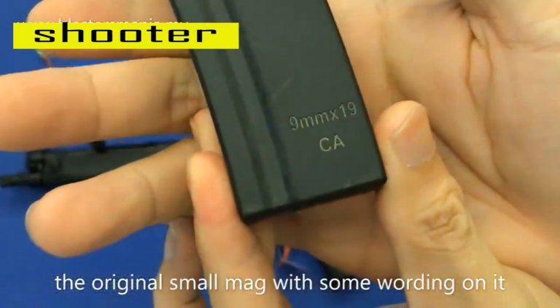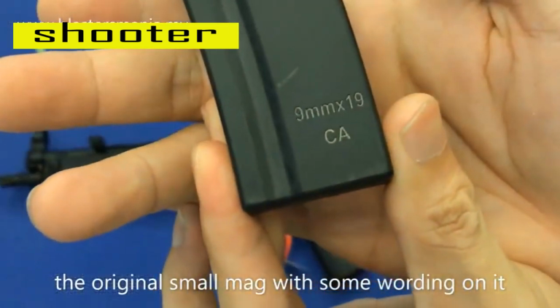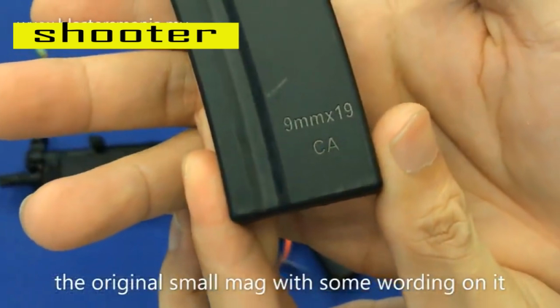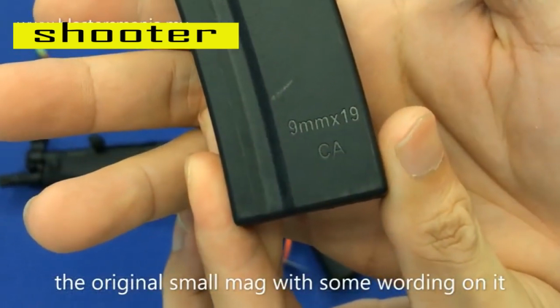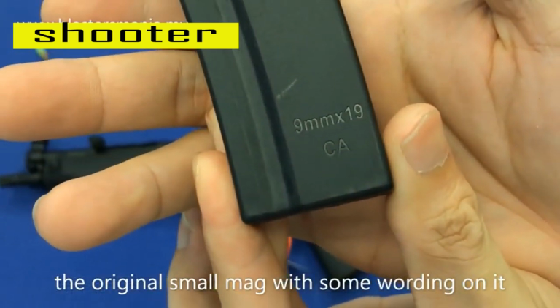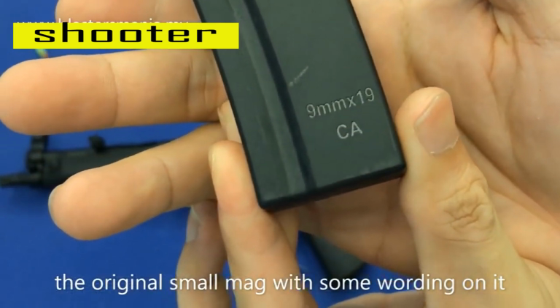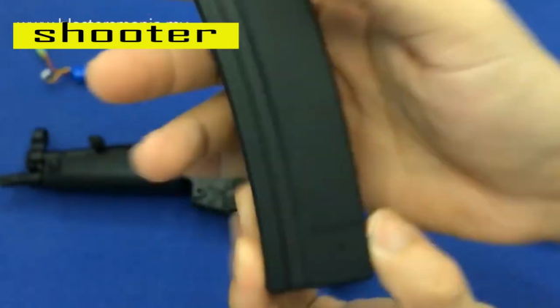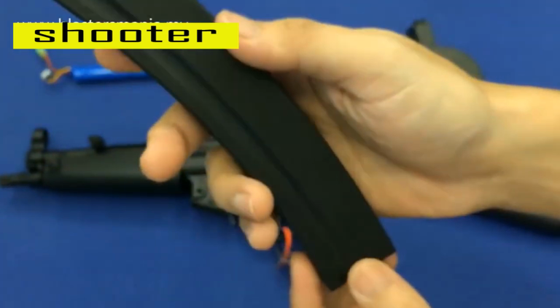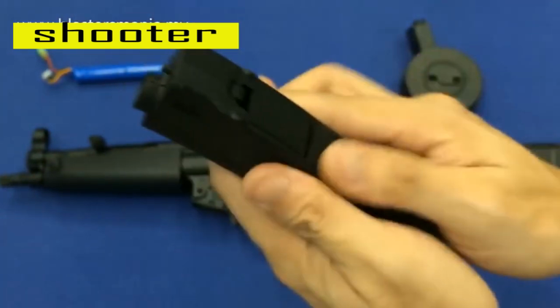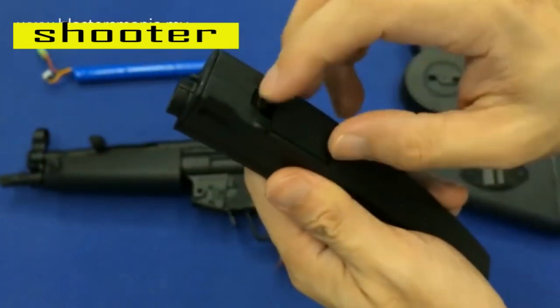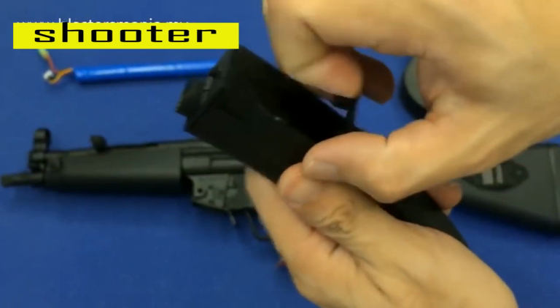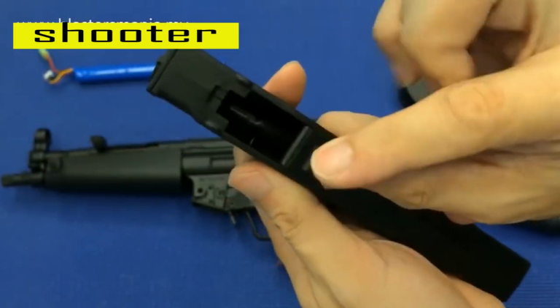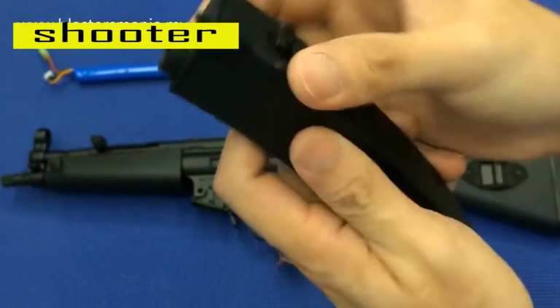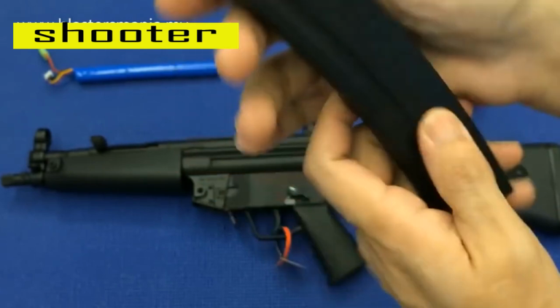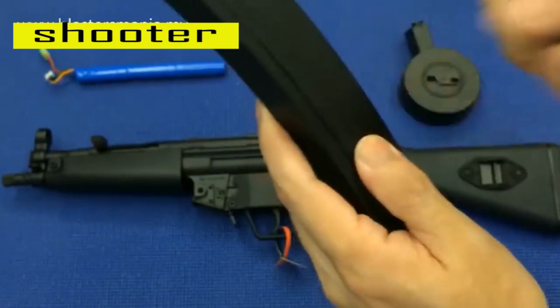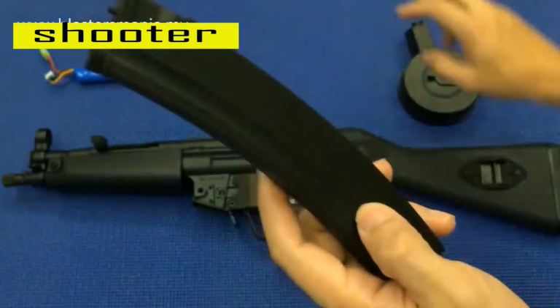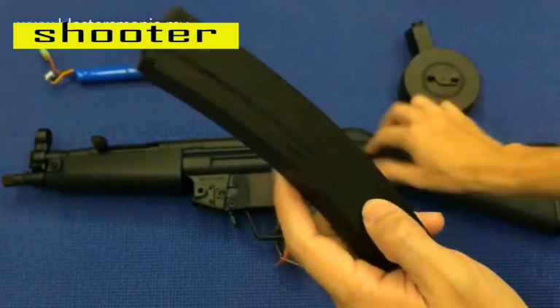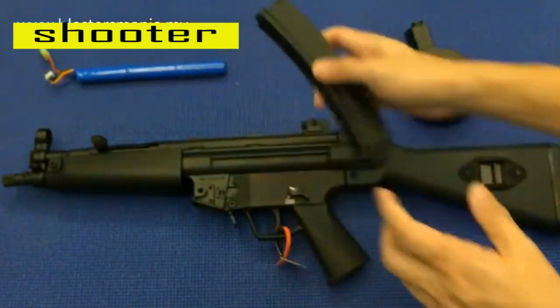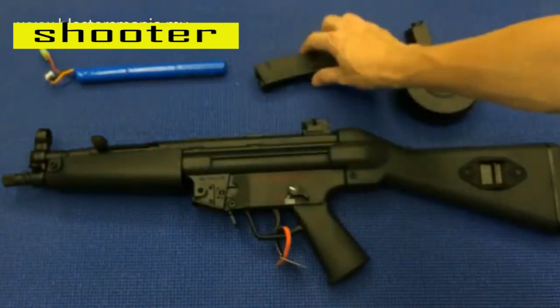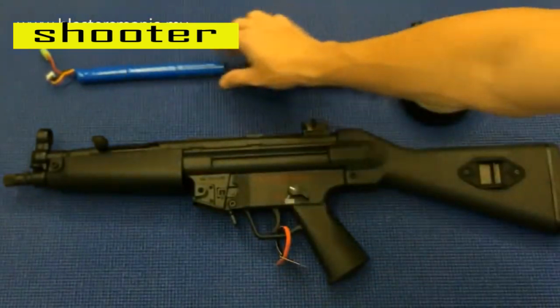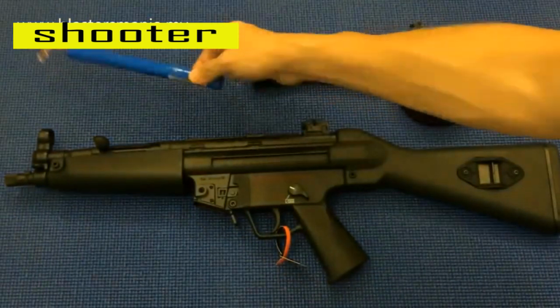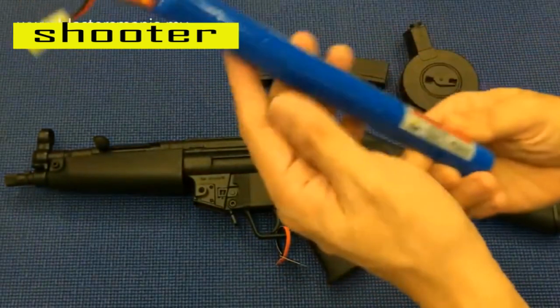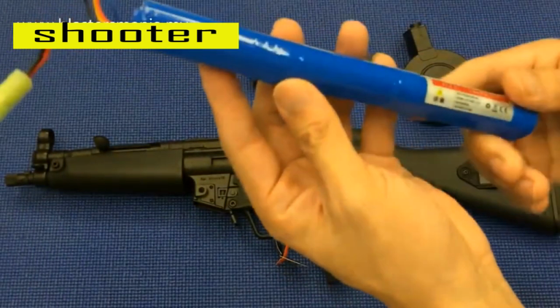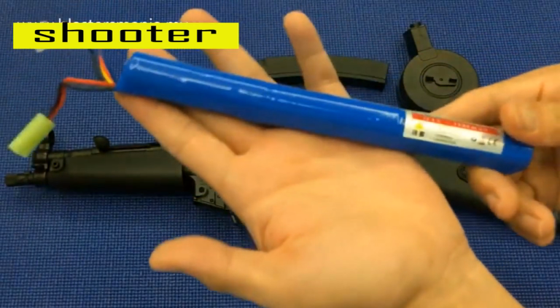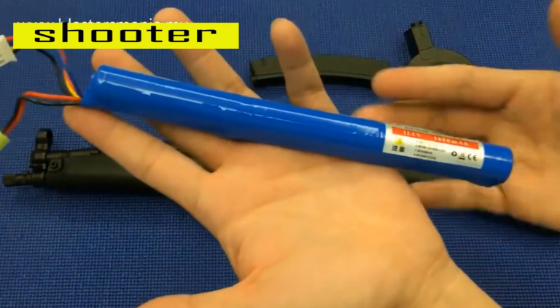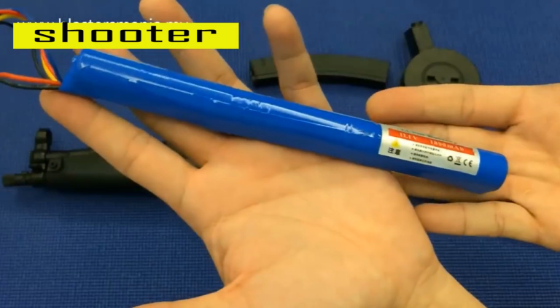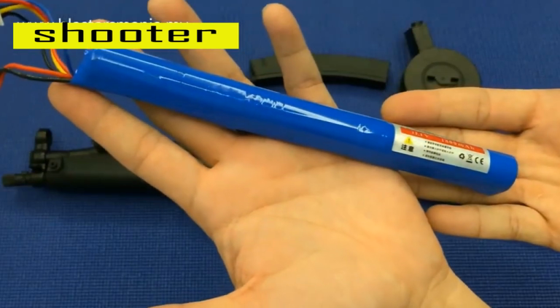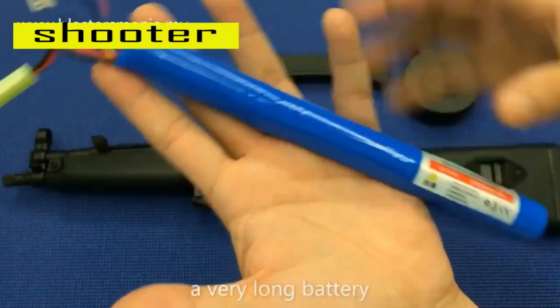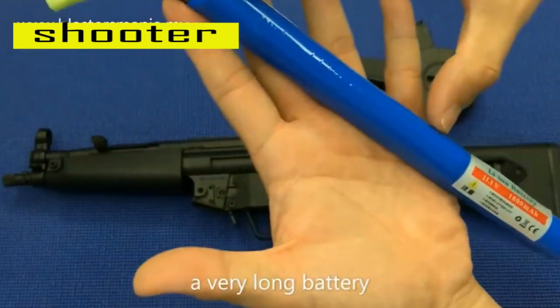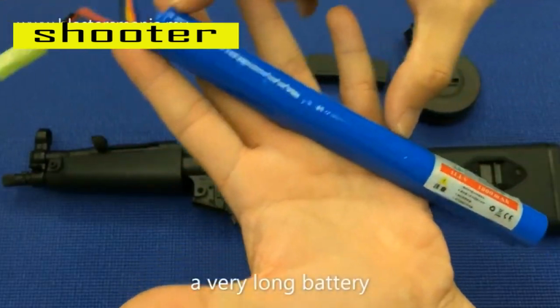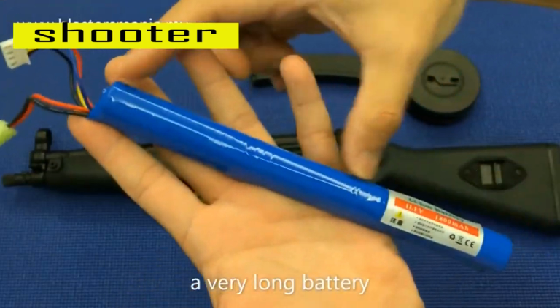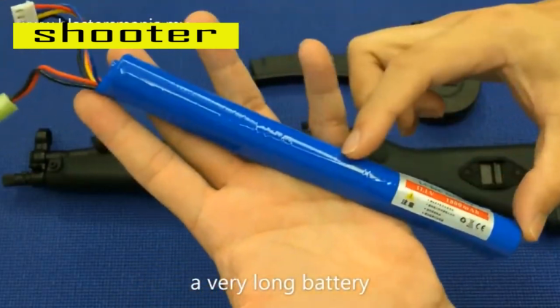Buka tu lah. 9mm X19CA. Buka mic sini. Memang semua ni daripada nylon lah — full build dia daripada nylon. Bateri panjang-panjang, first time jumpa. Biasa 2 kerat lah, yang ni dah 3.